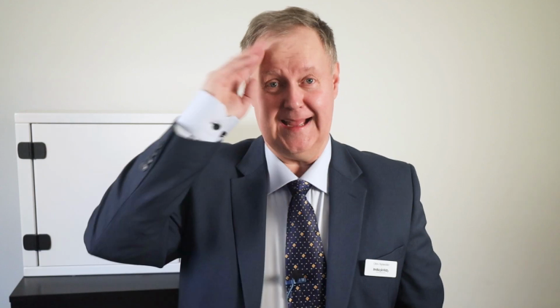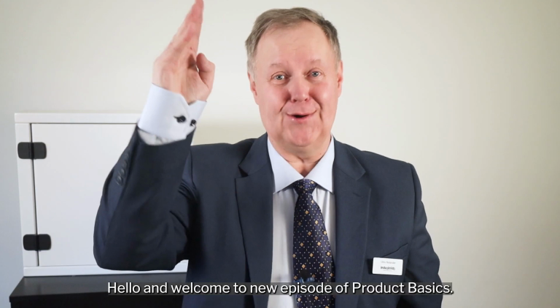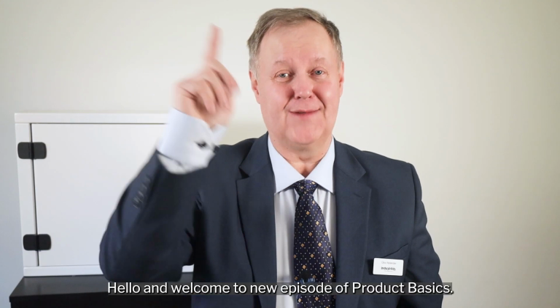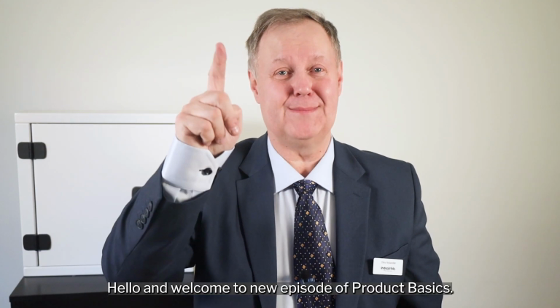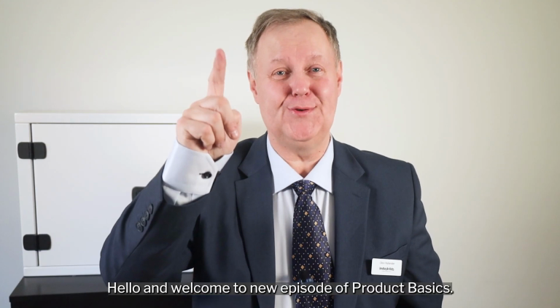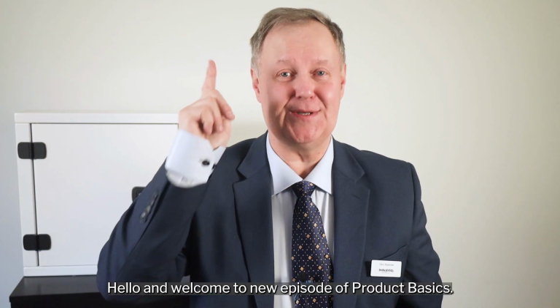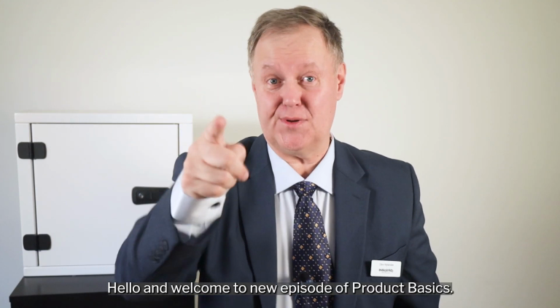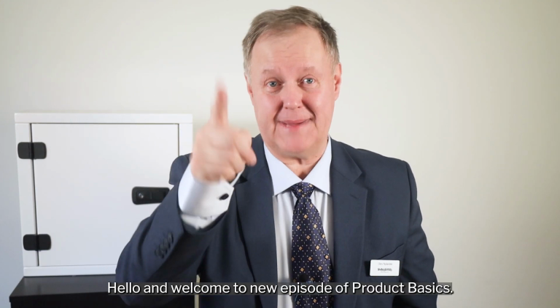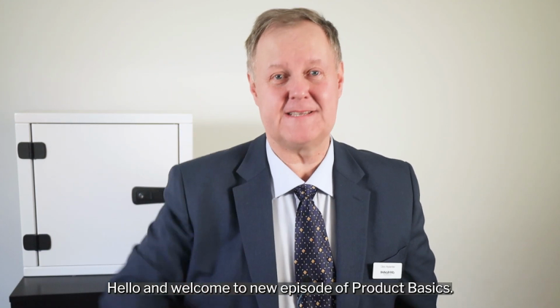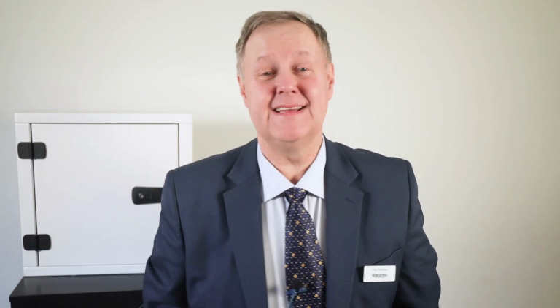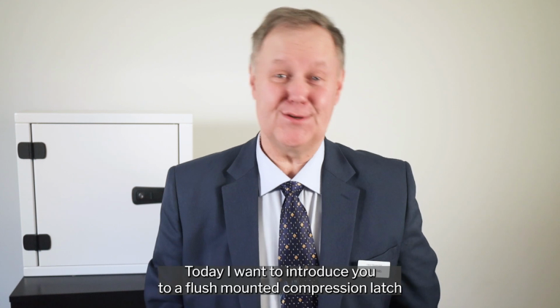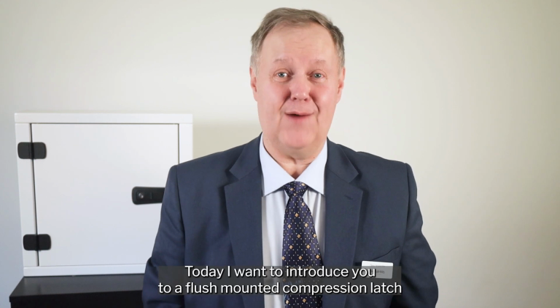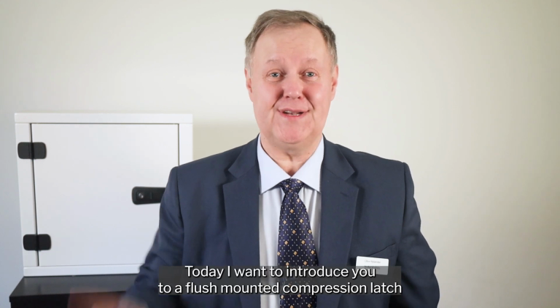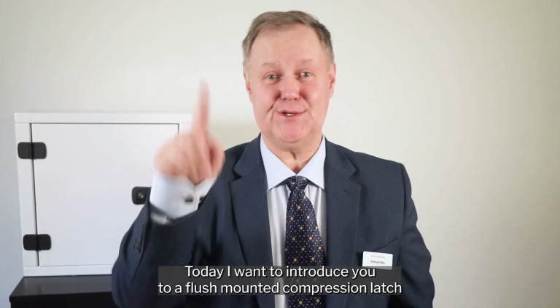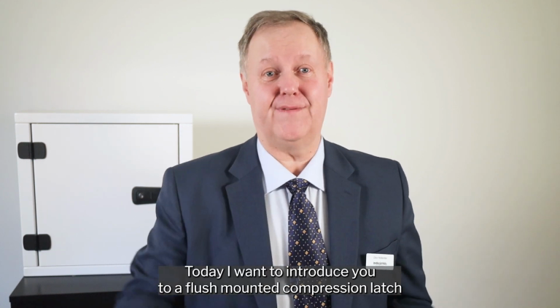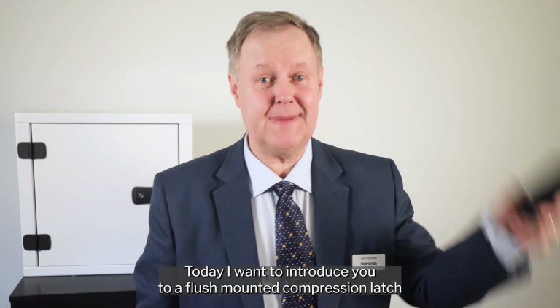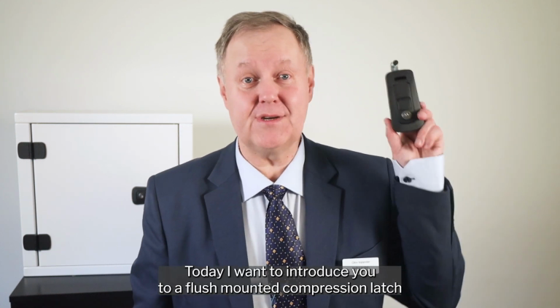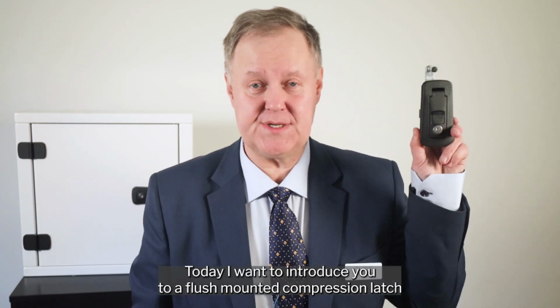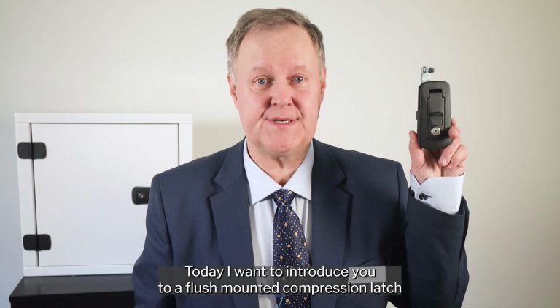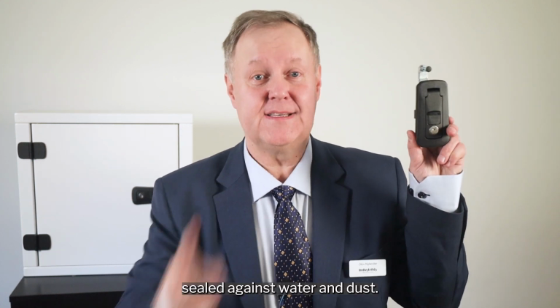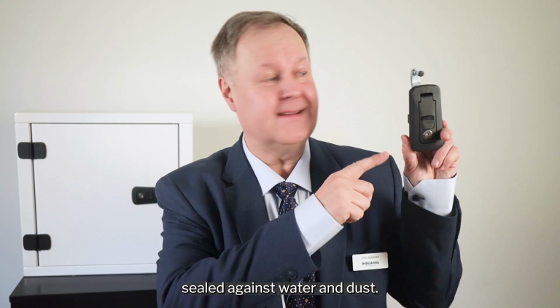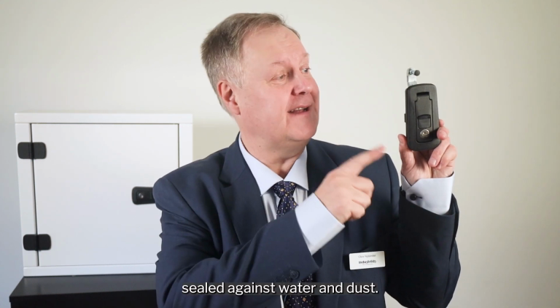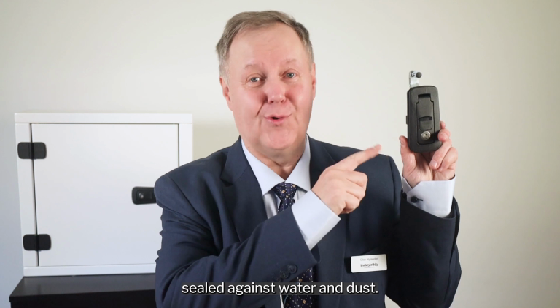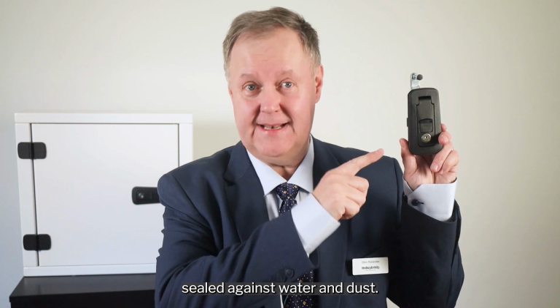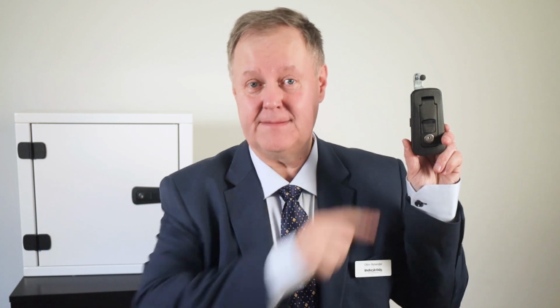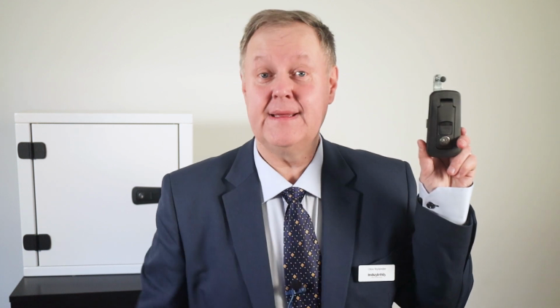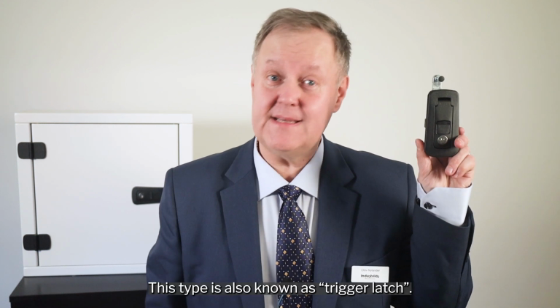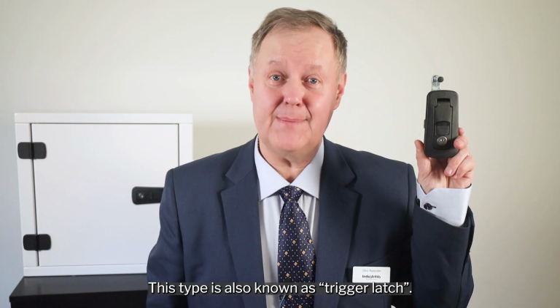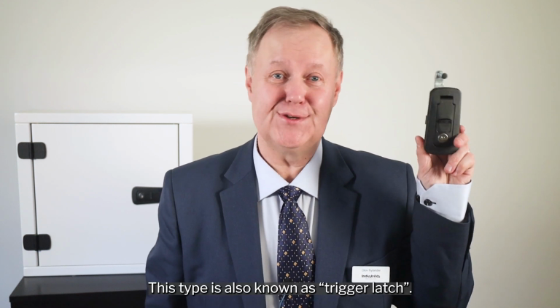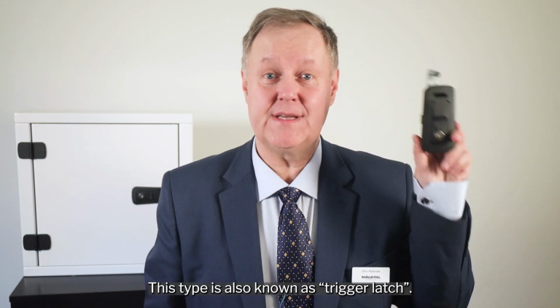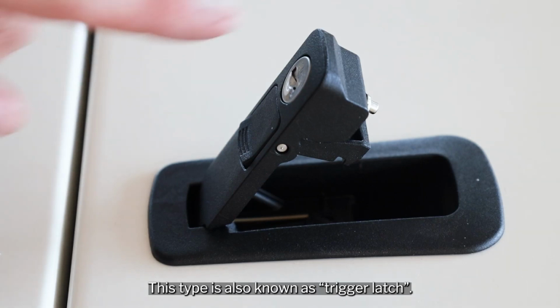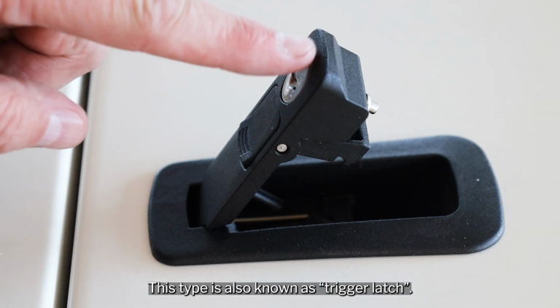Hello and welcome to a new episode of Product Basics. Today I want to introduce you to a flush mounted compression latch sealed against water and dust. This type is also known as a trigger latch.